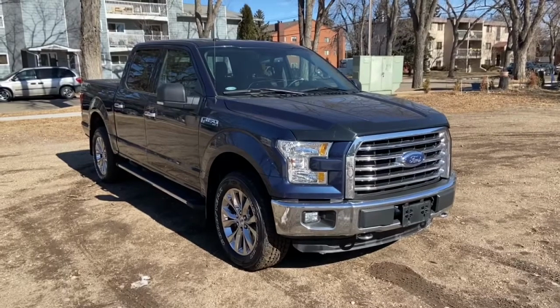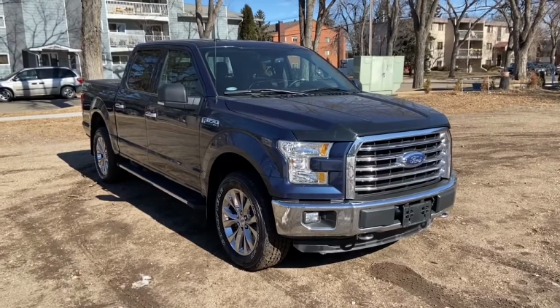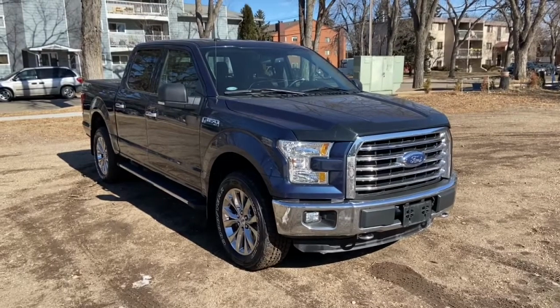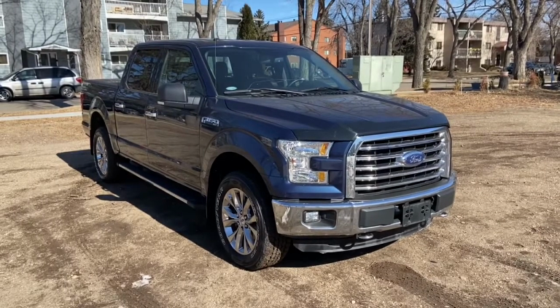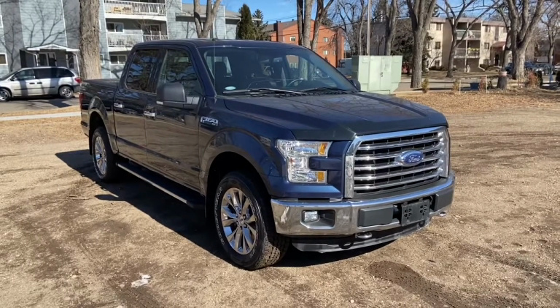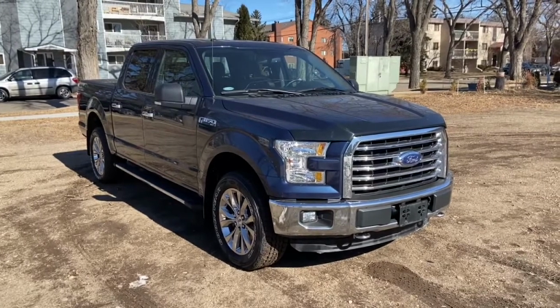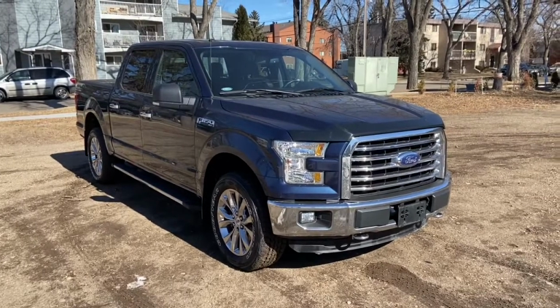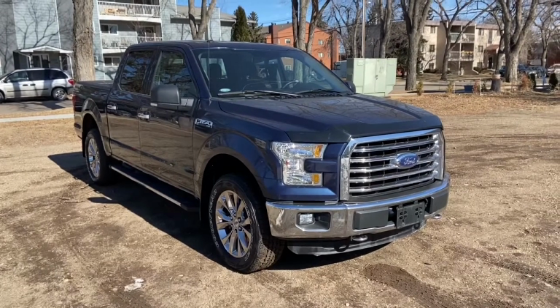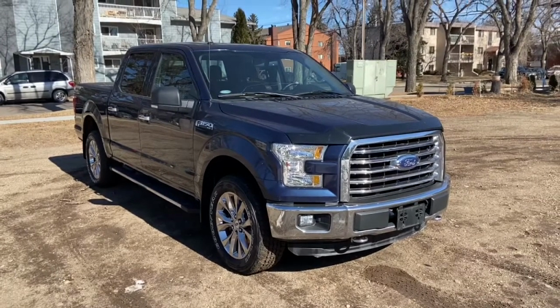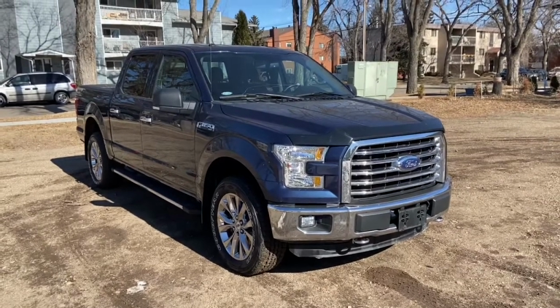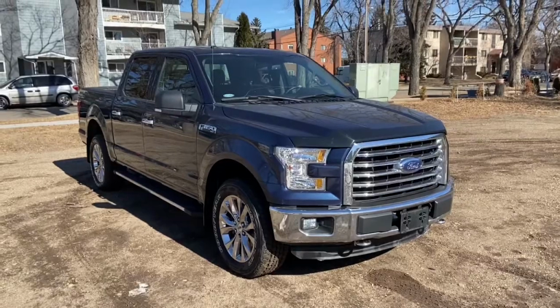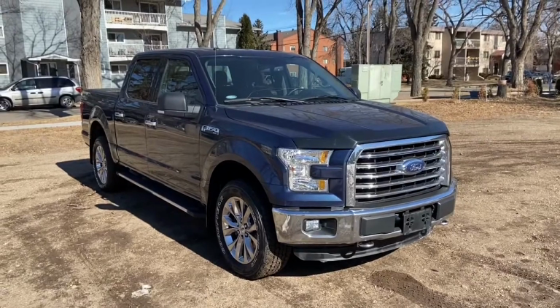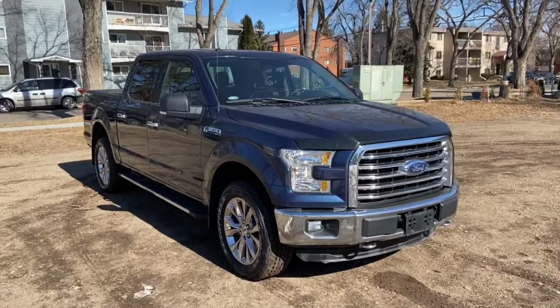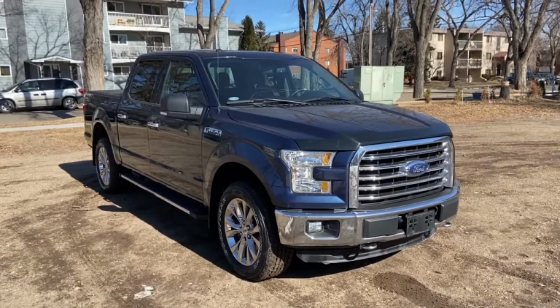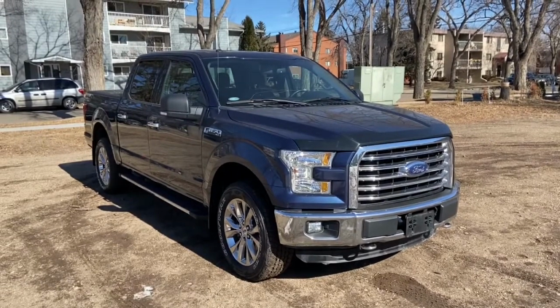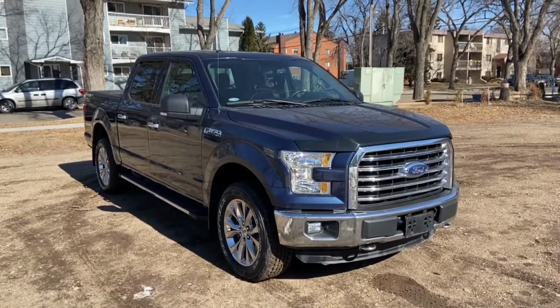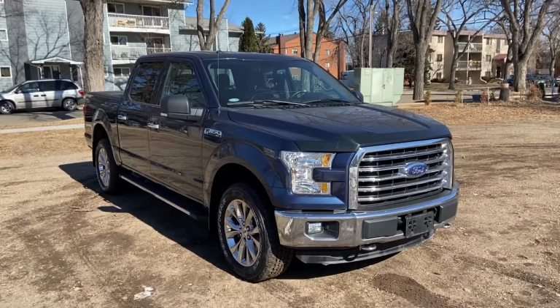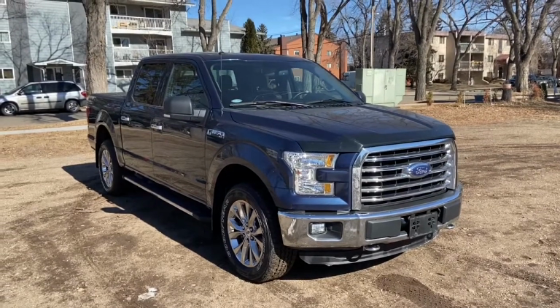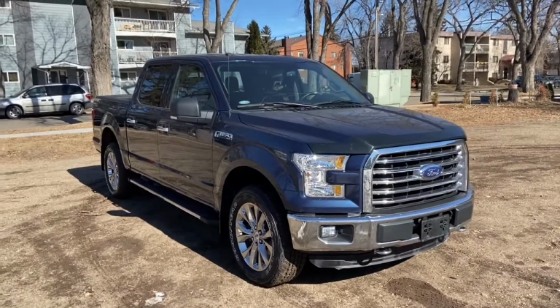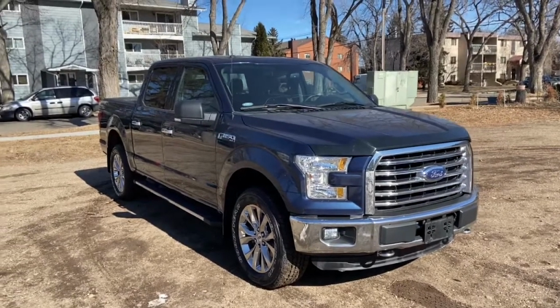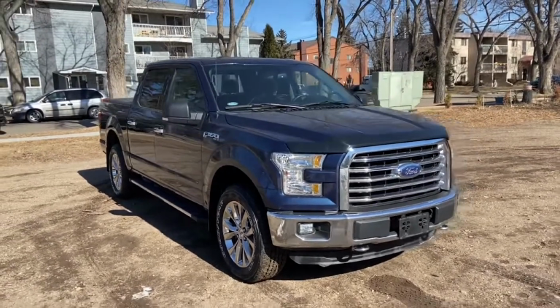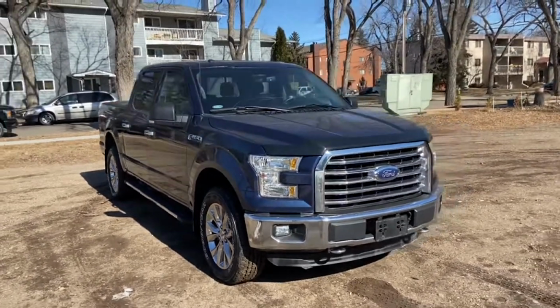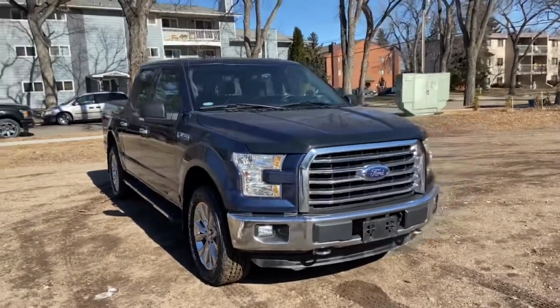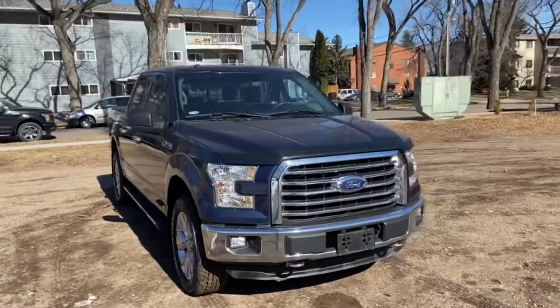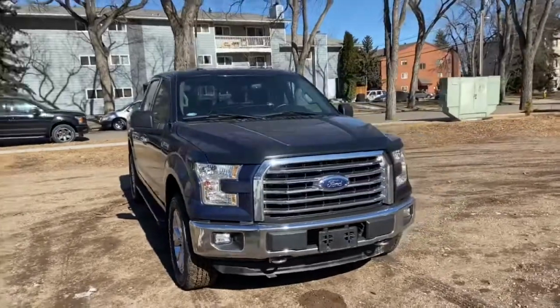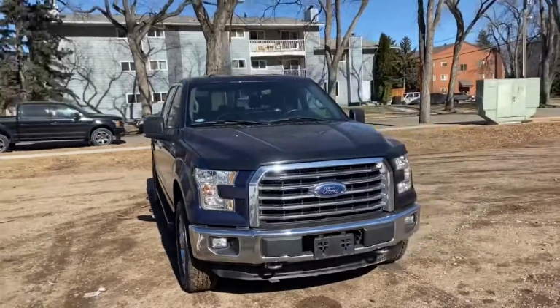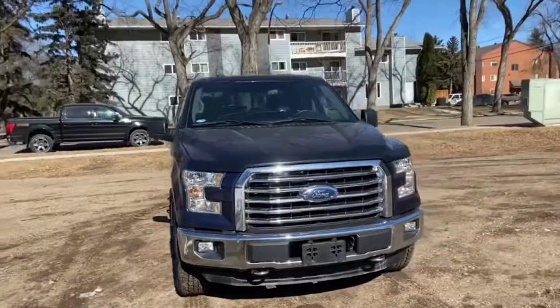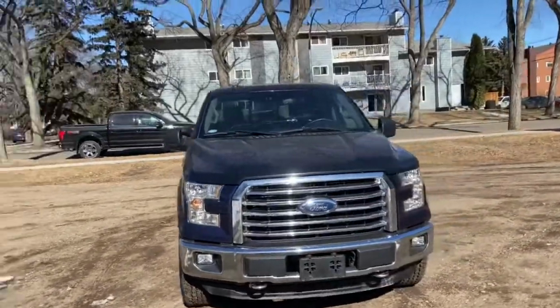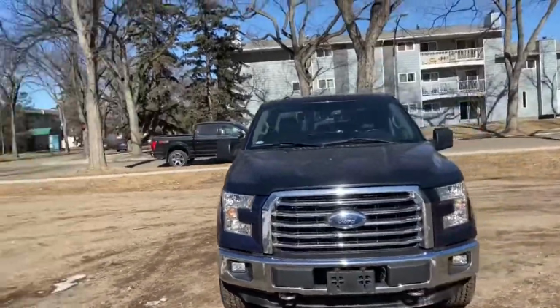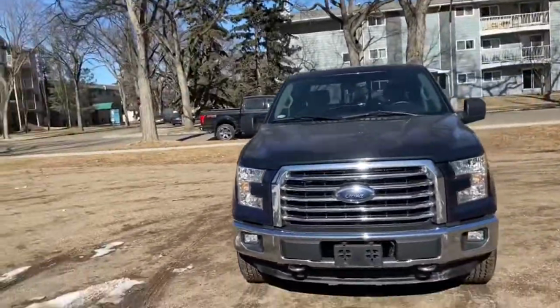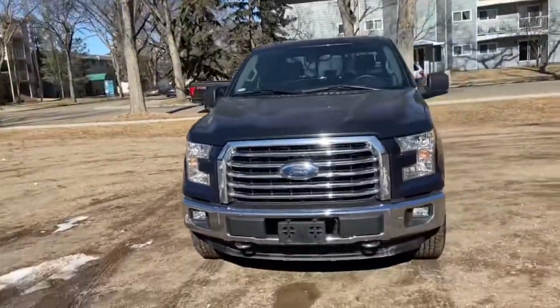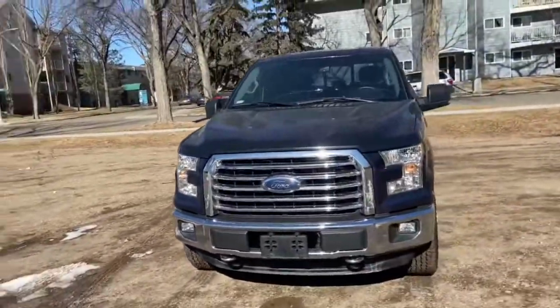Hey, it's Lindsay again at Waterloo Ford Lincoln. Today I'm showing you this 2016 Ford F-150 XLT in blue. This F-150 has the 5-litre V8 engine with automatic transmission and four-wheel drive.